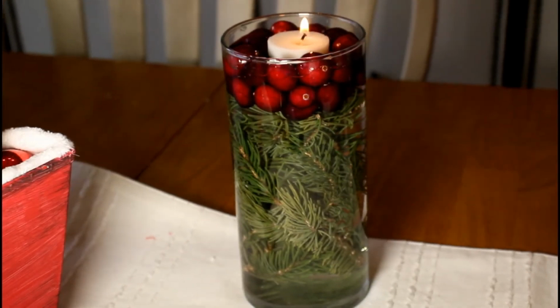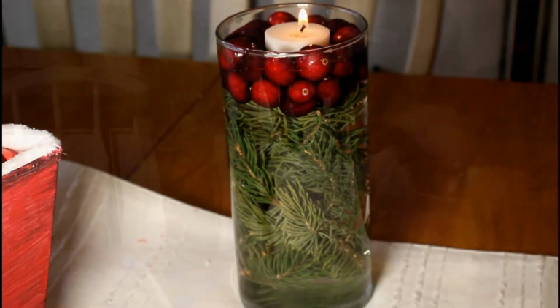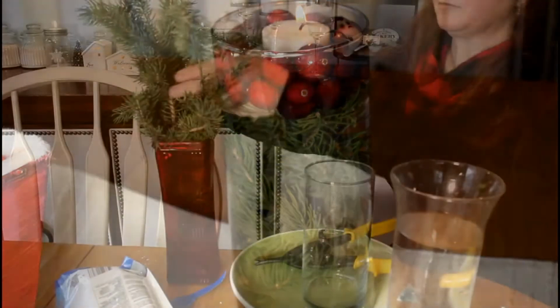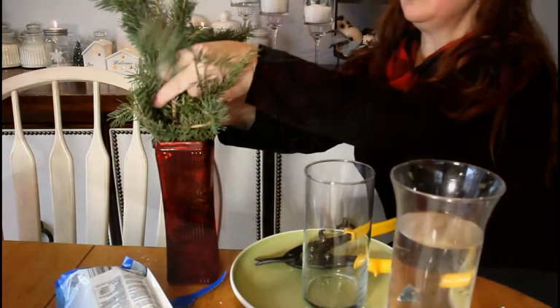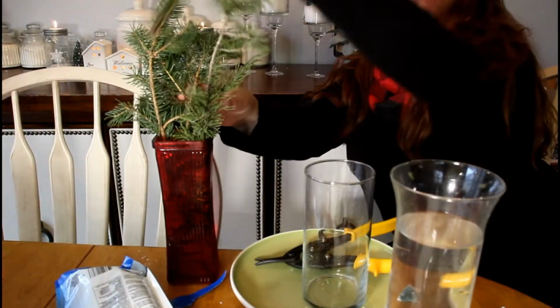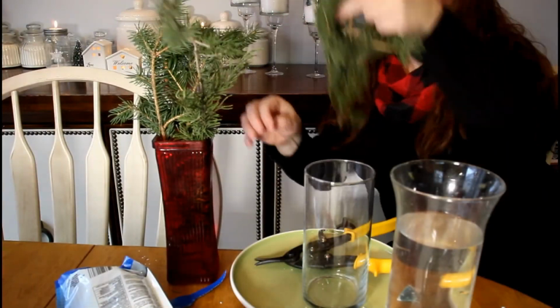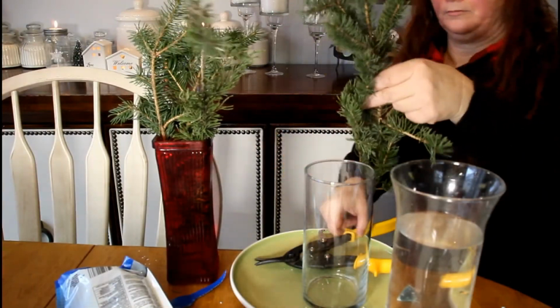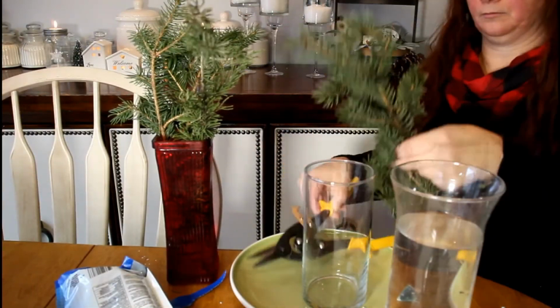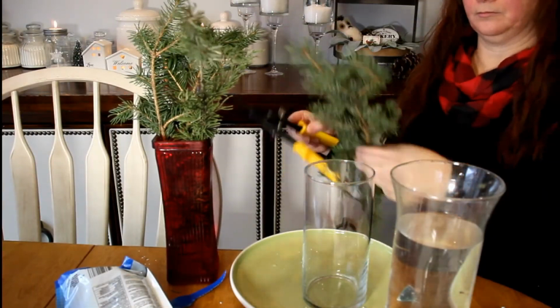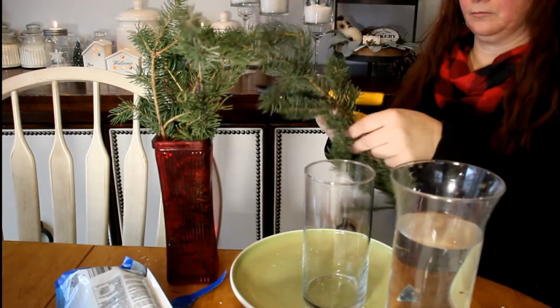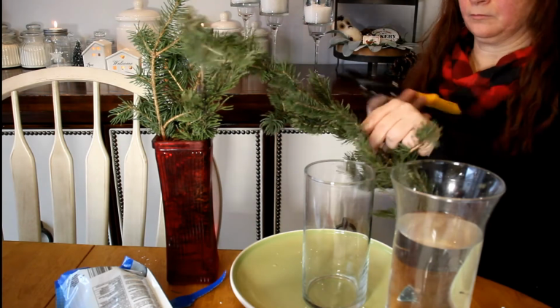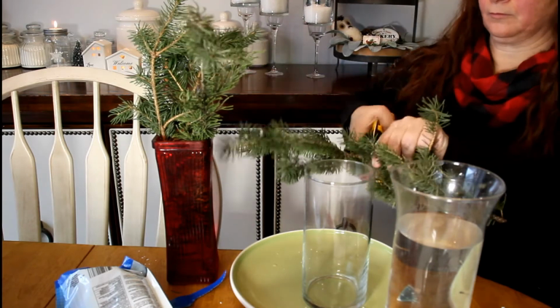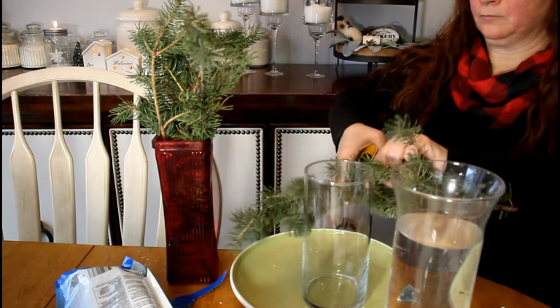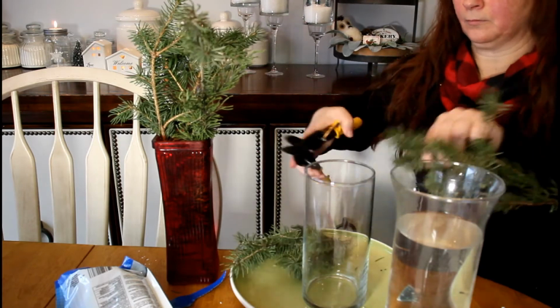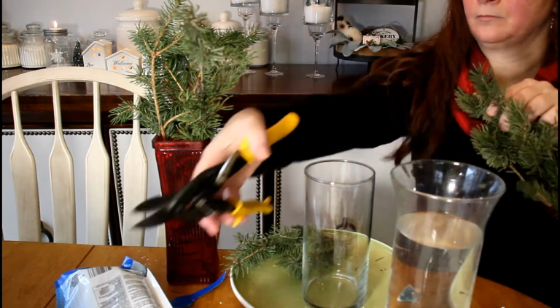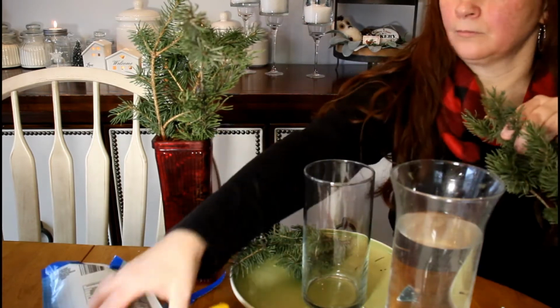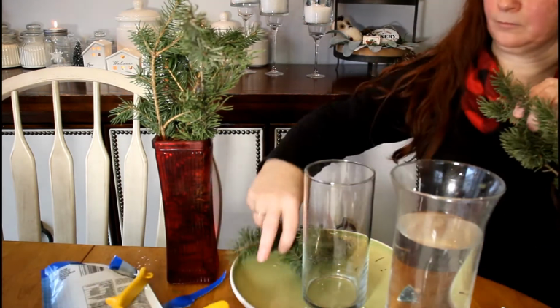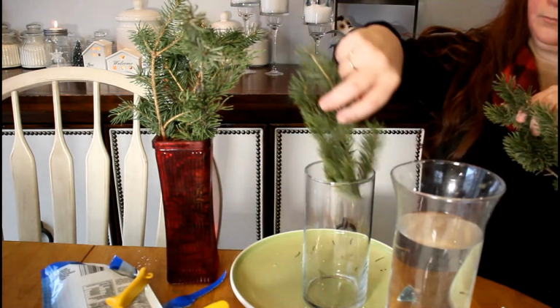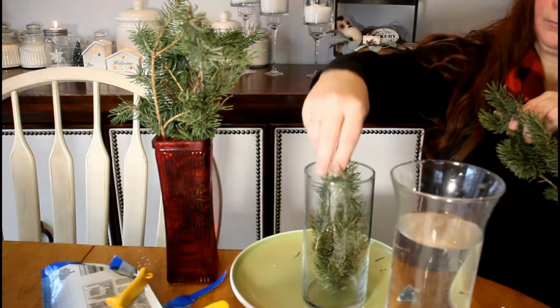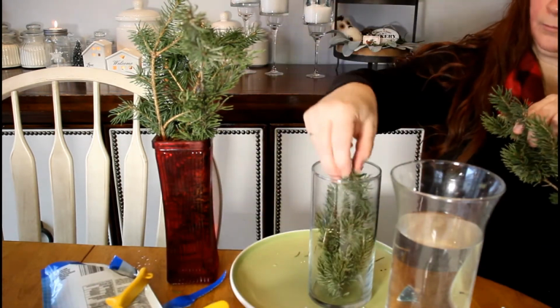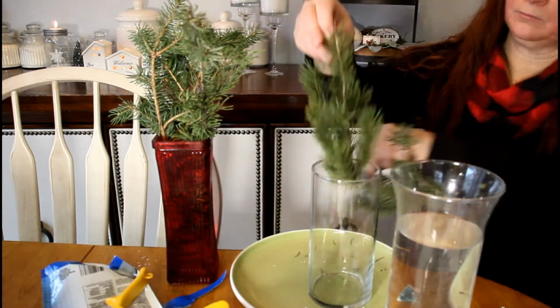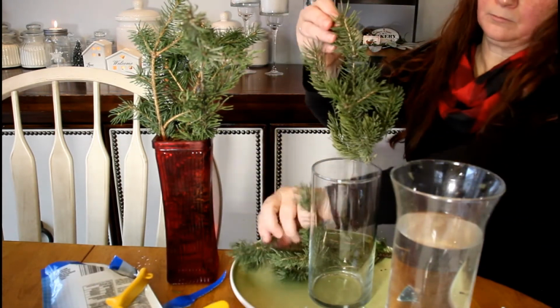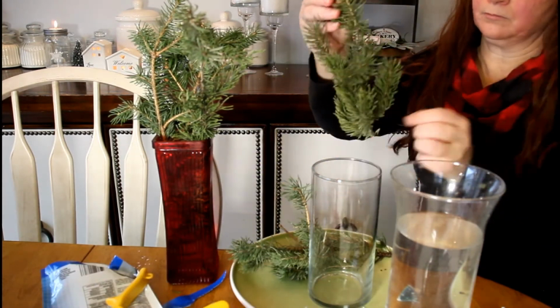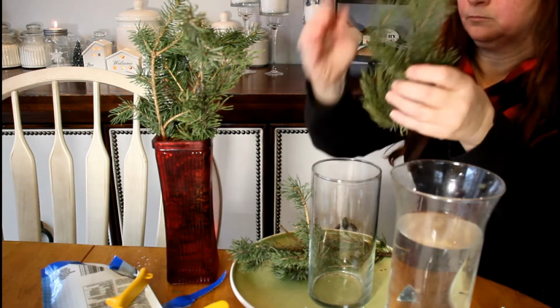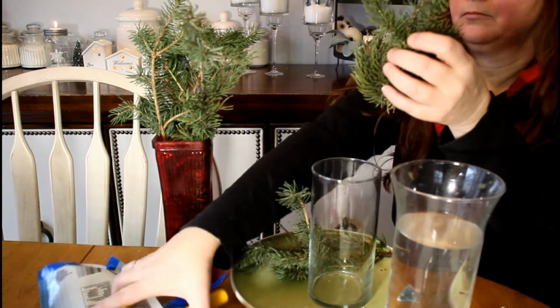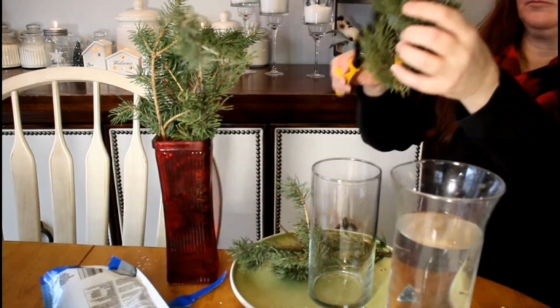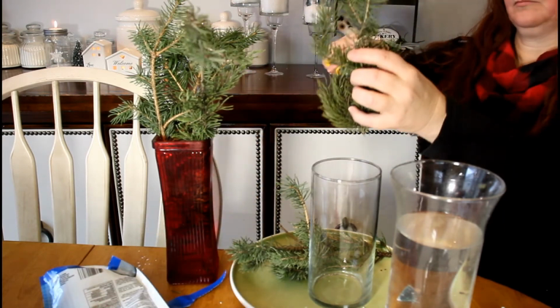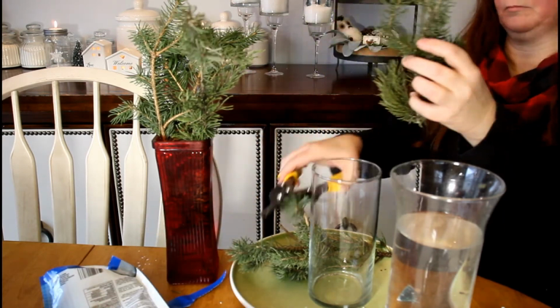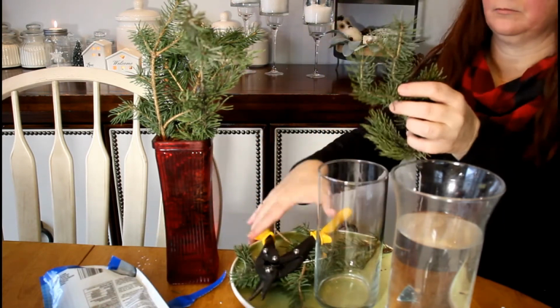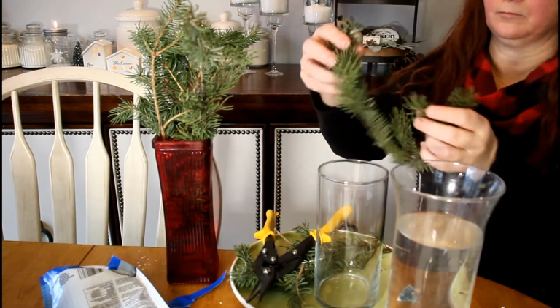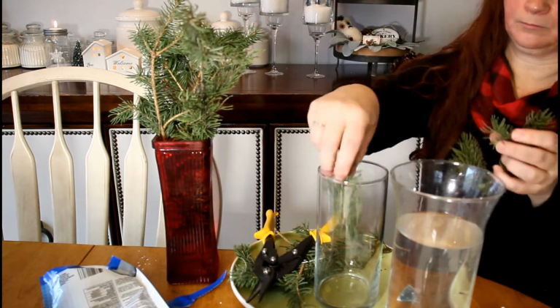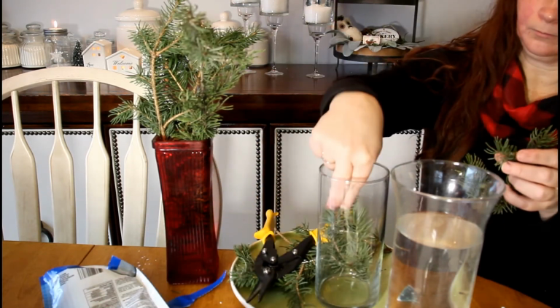Our next one will be just that centerpiece. It's pretty easy — I actually took these clippings off of a tree I have outside. You just snip it down to fit the cylinder.